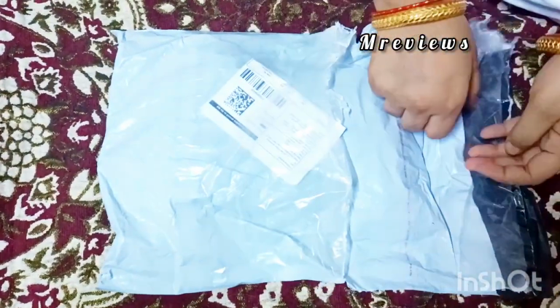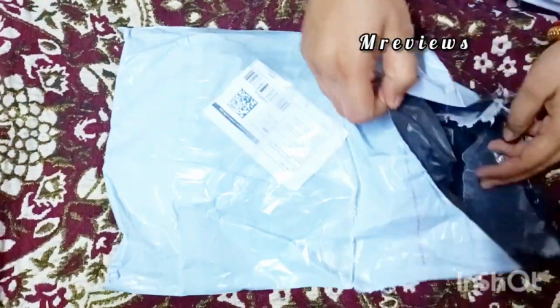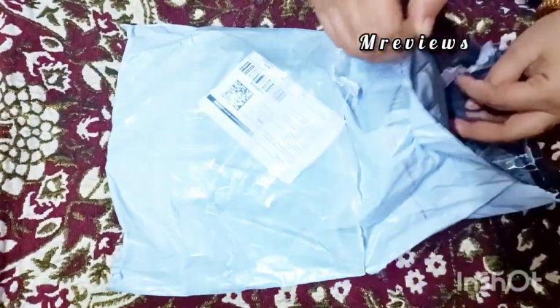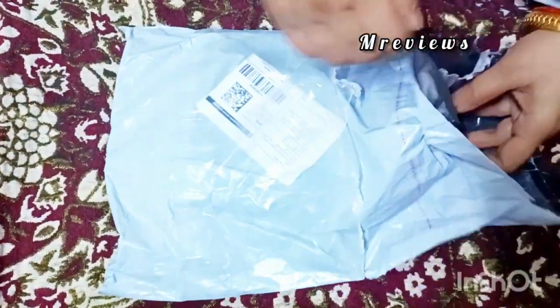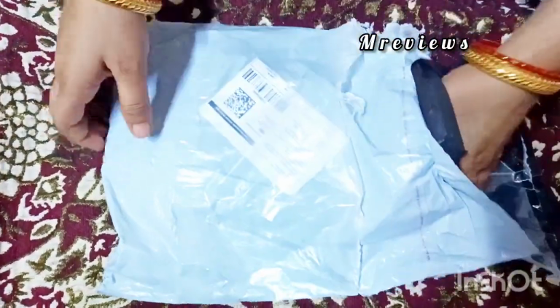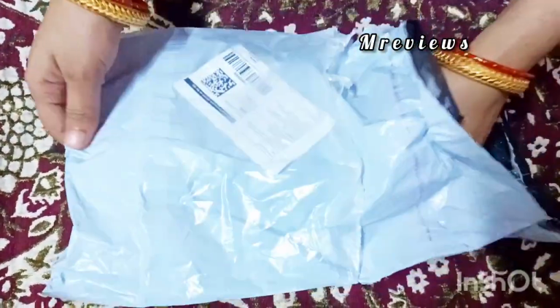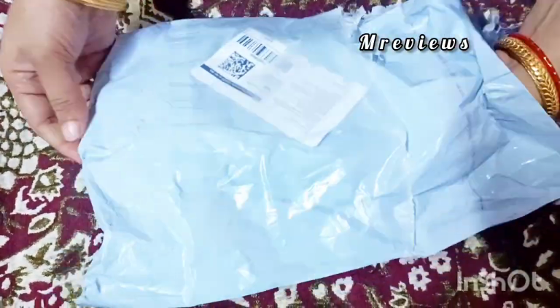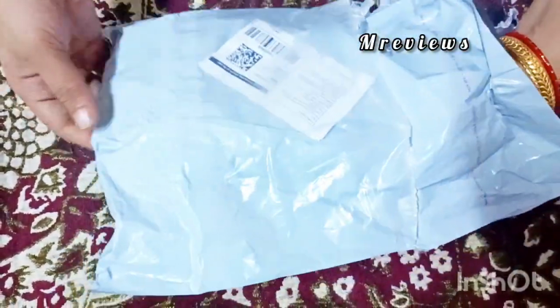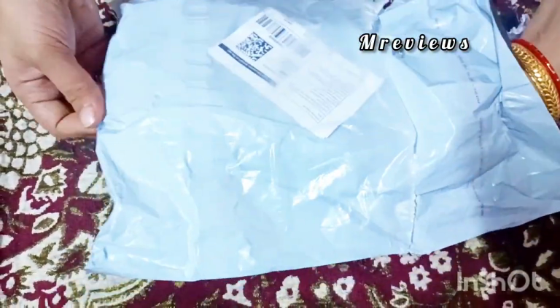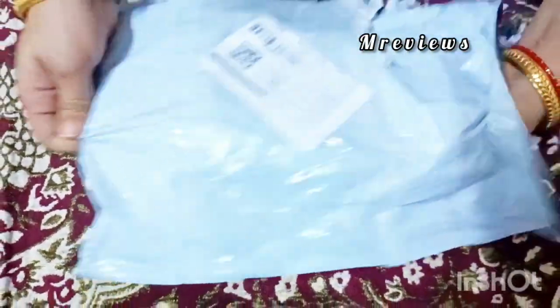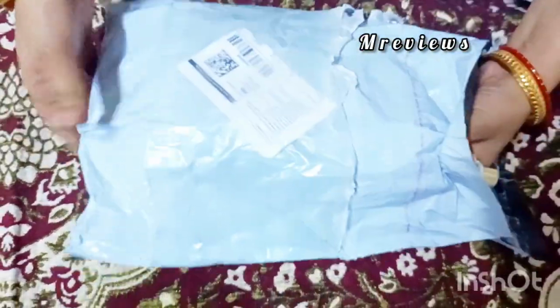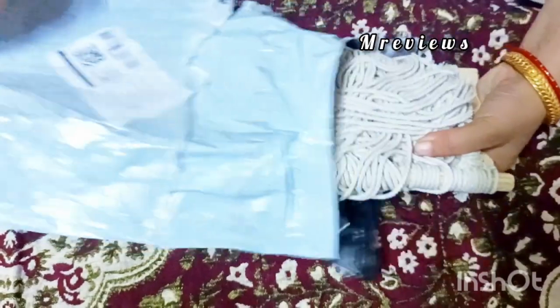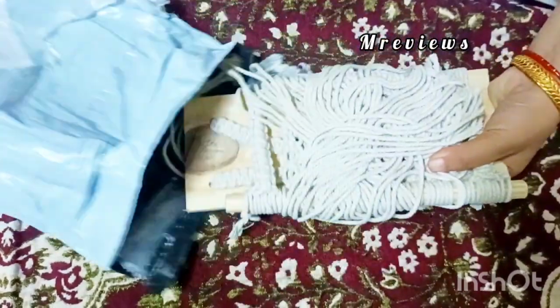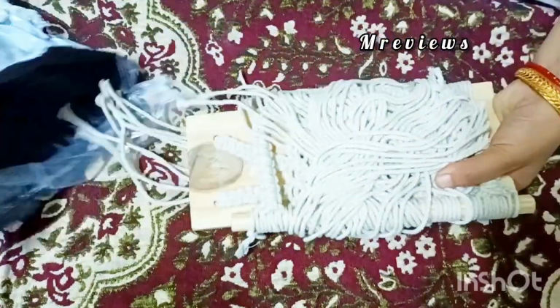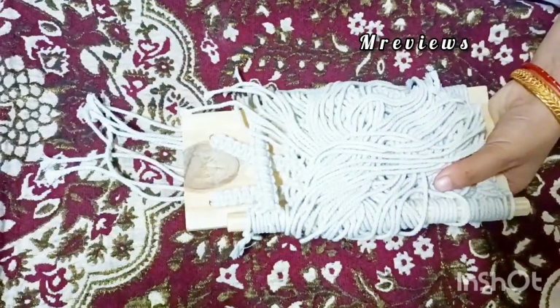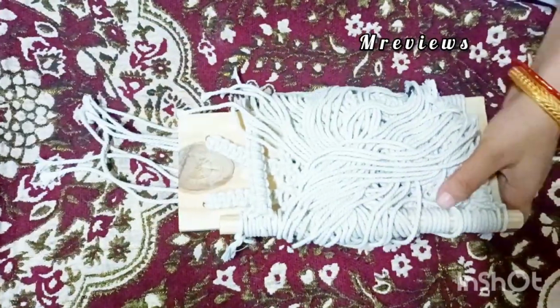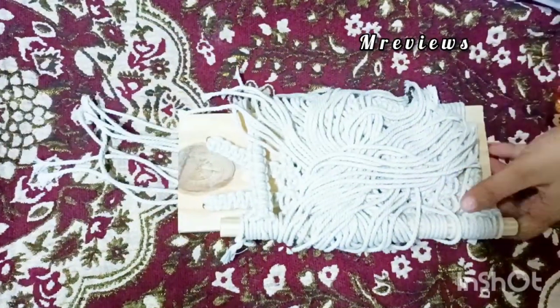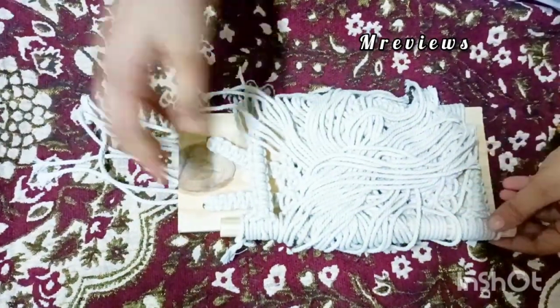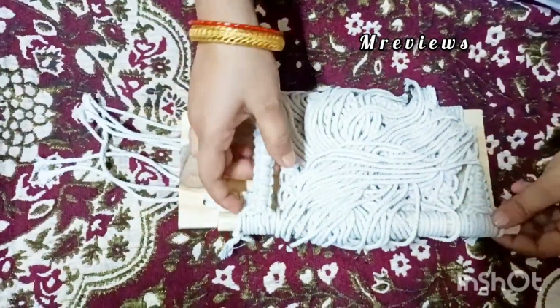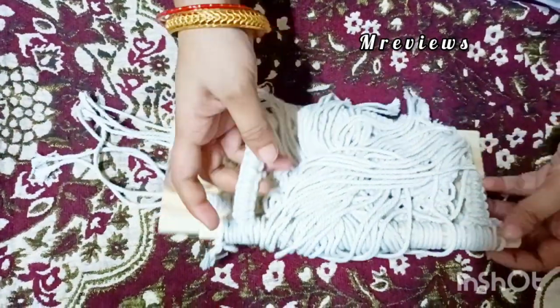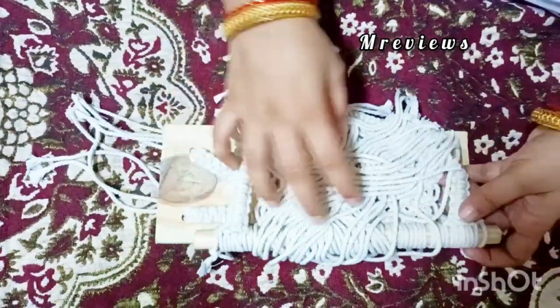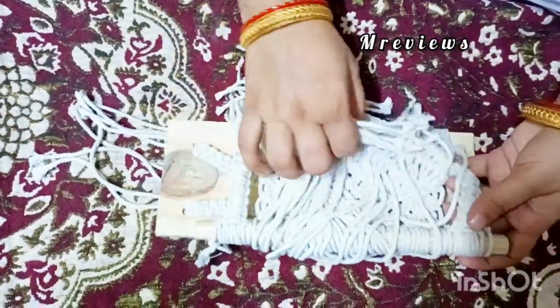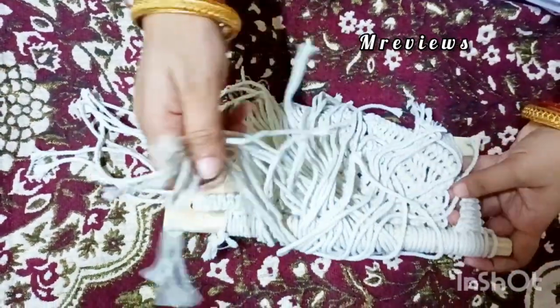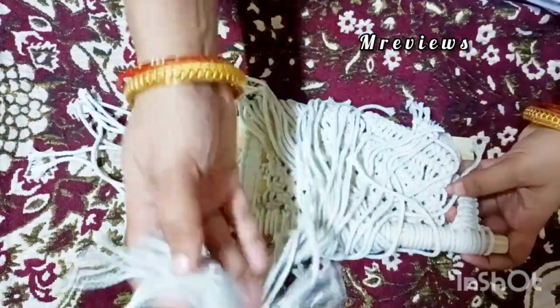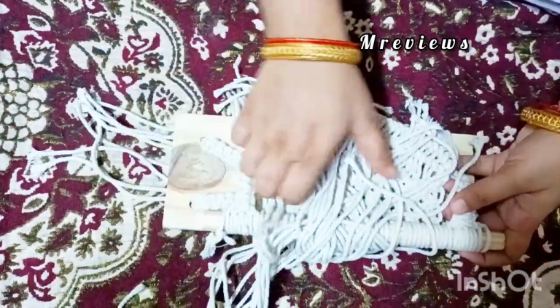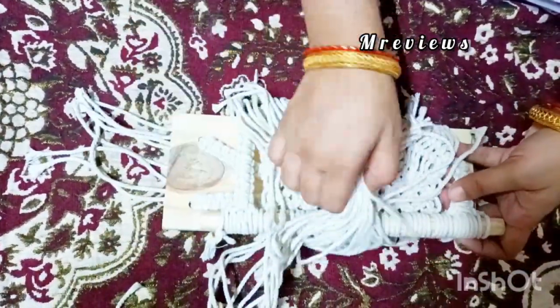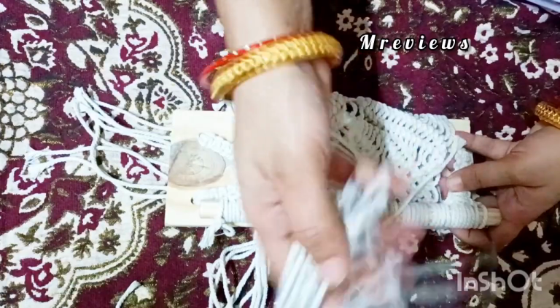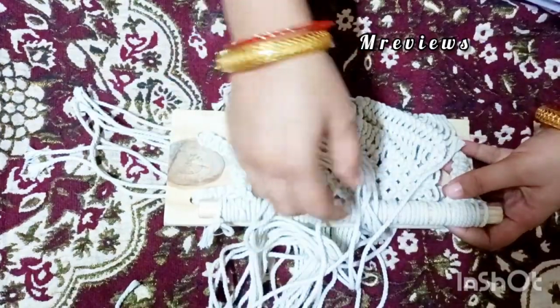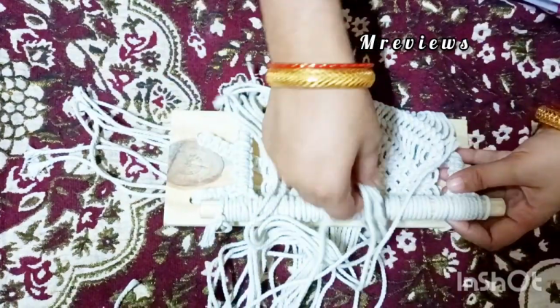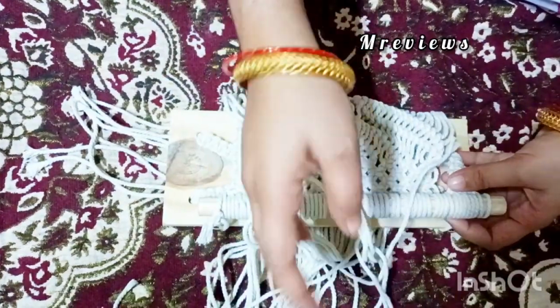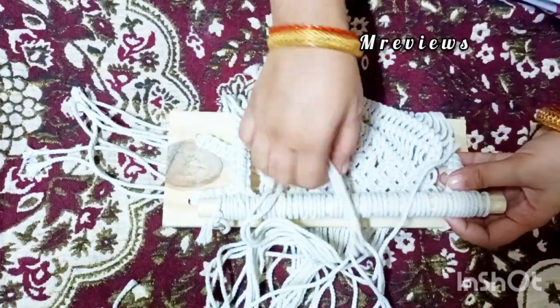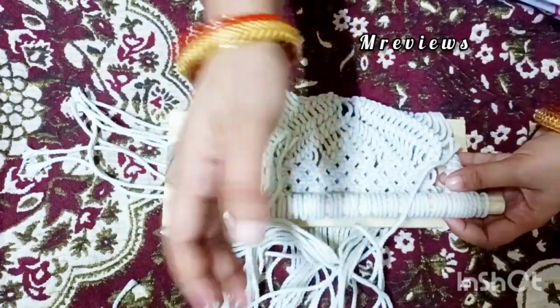I have made a wall decor — you can see this is macrame on it. You can also get a wooden plate on it if you want to put something on as a showpiece.